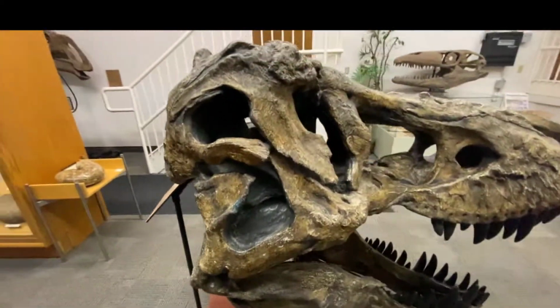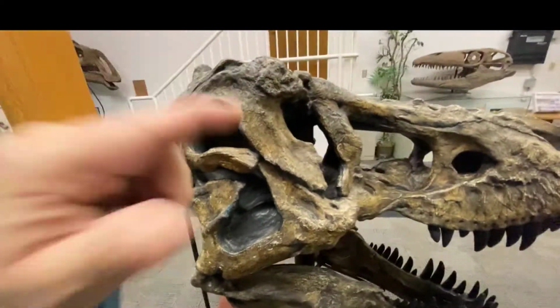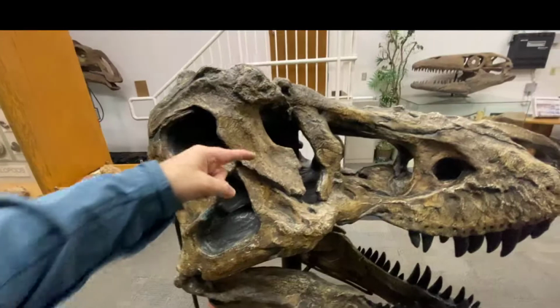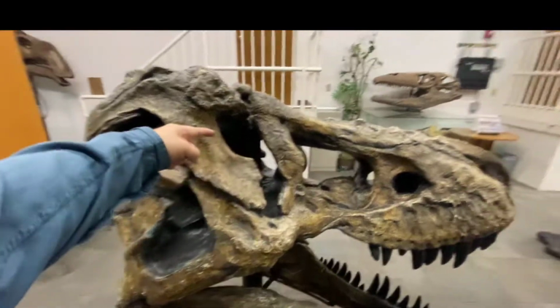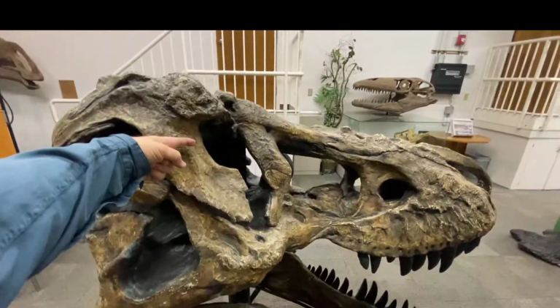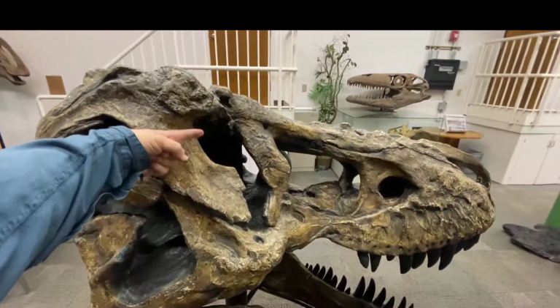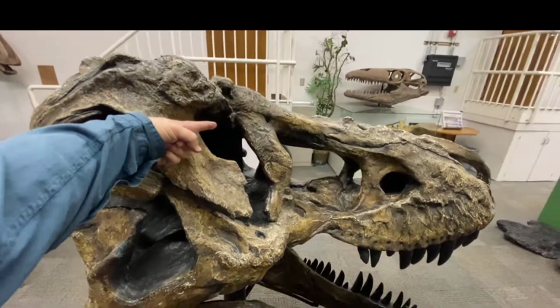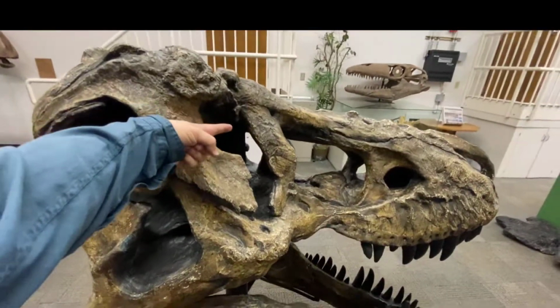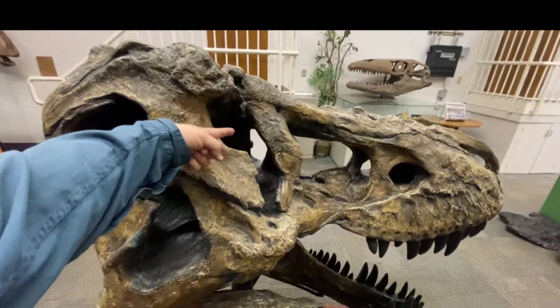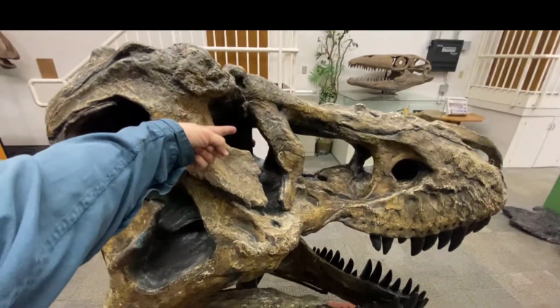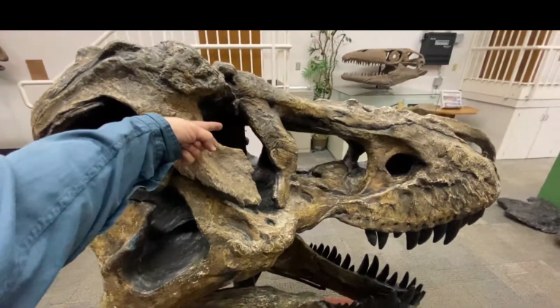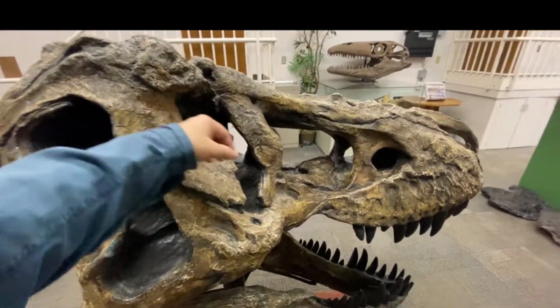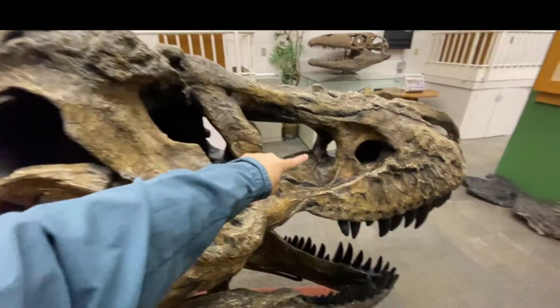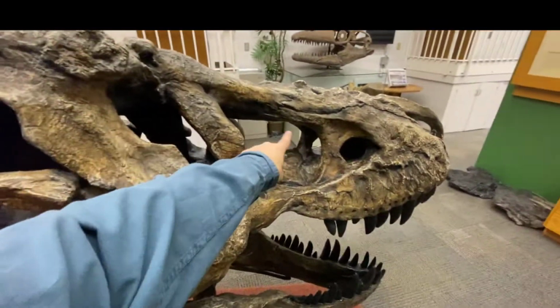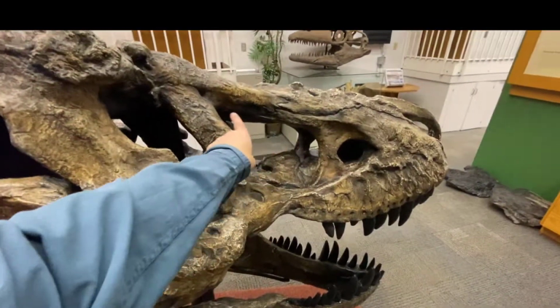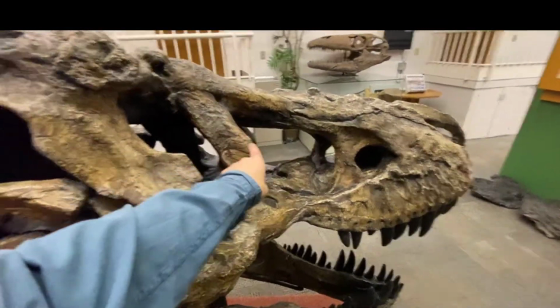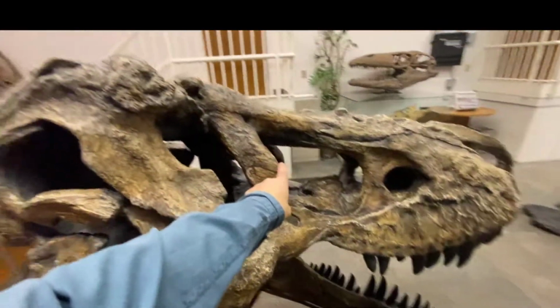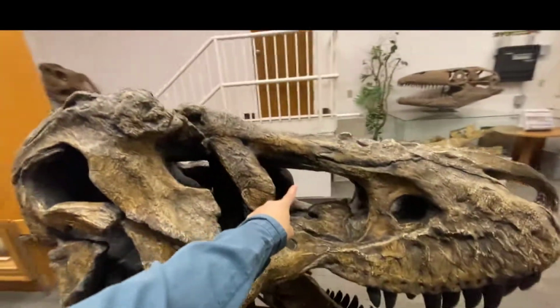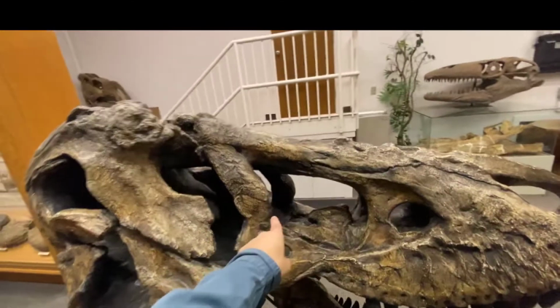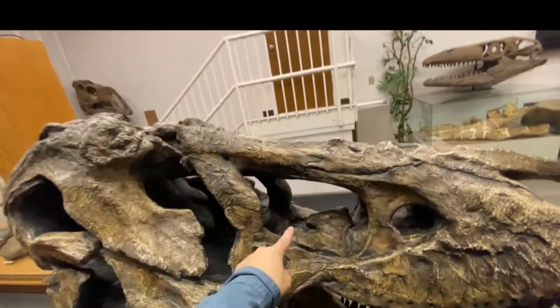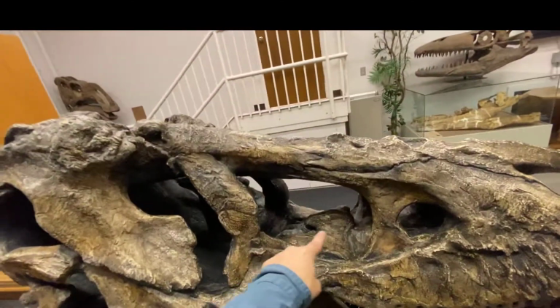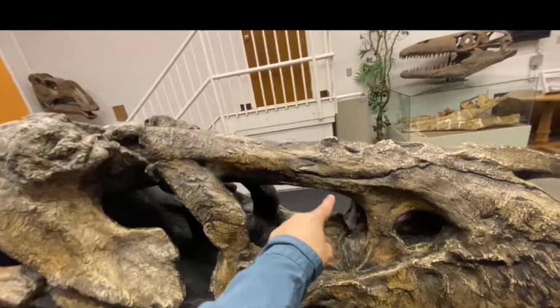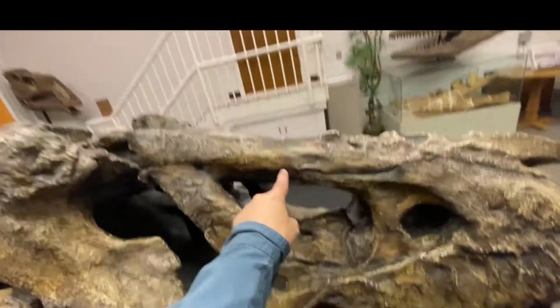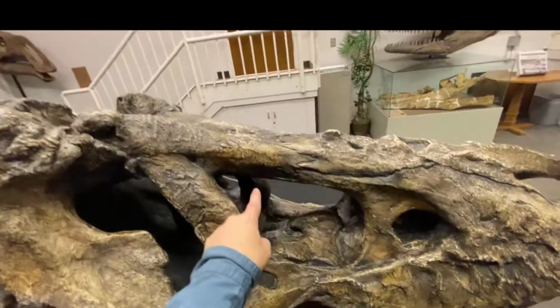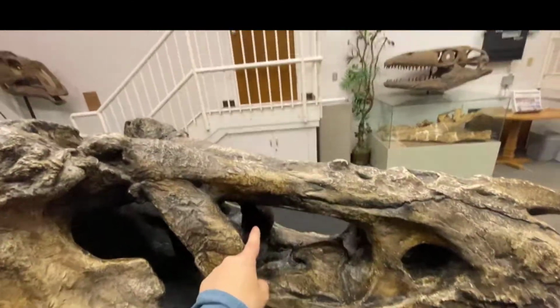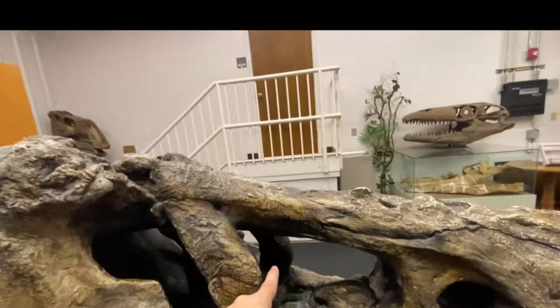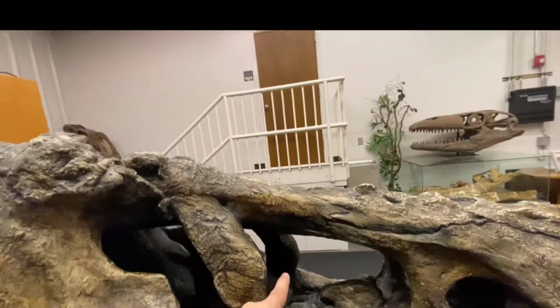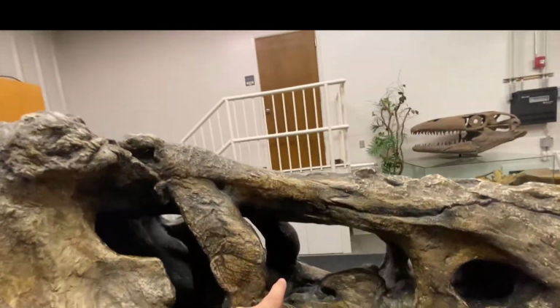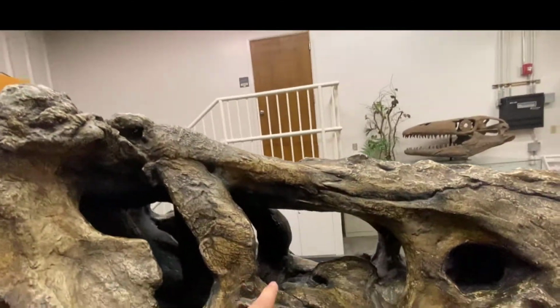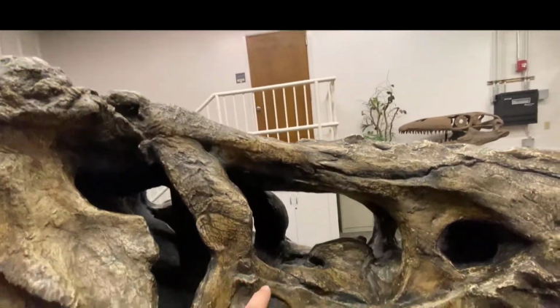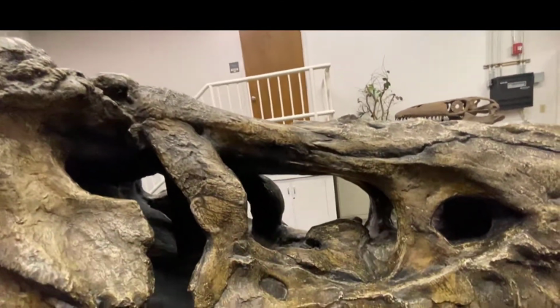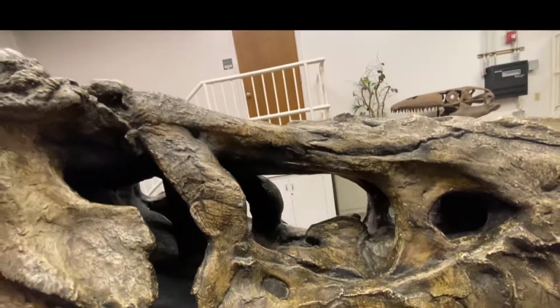Point out its eye would have been right here. This area is called the Antorbital Fenestra — front of the eye window. You can look right through it.